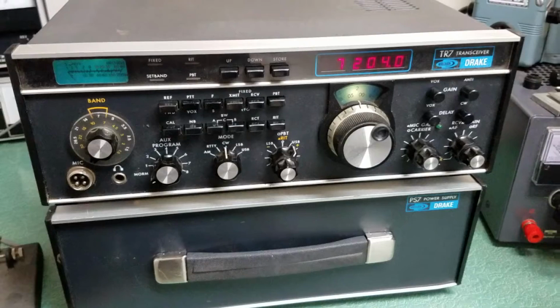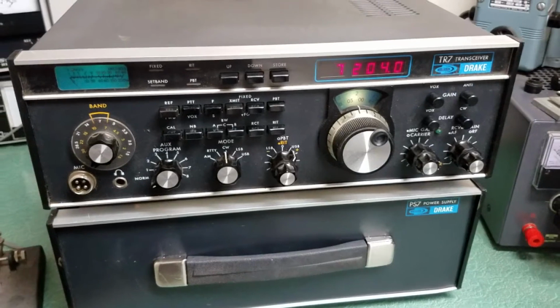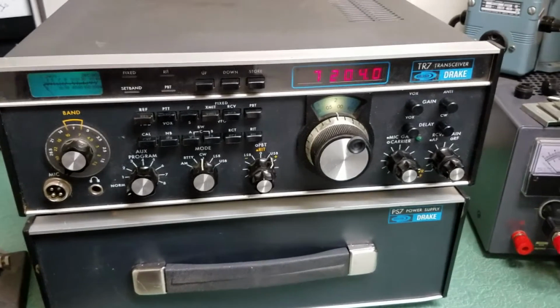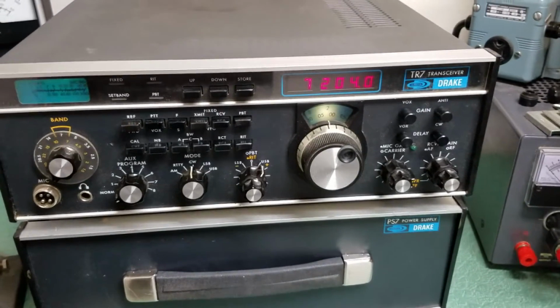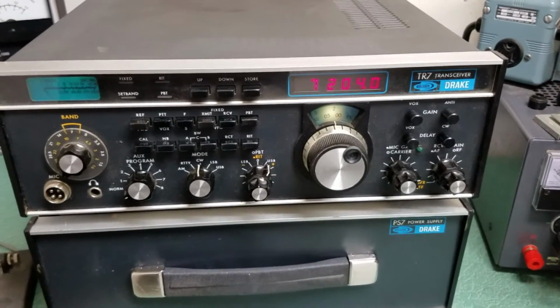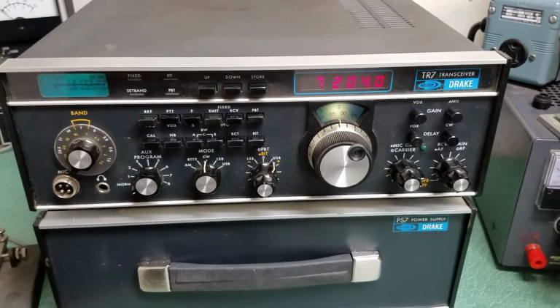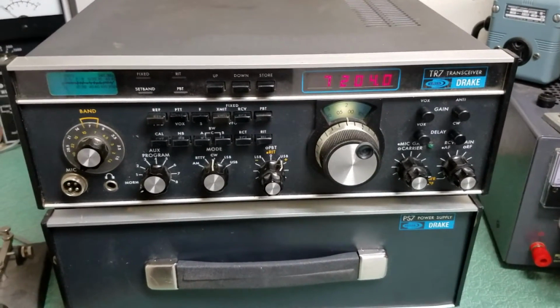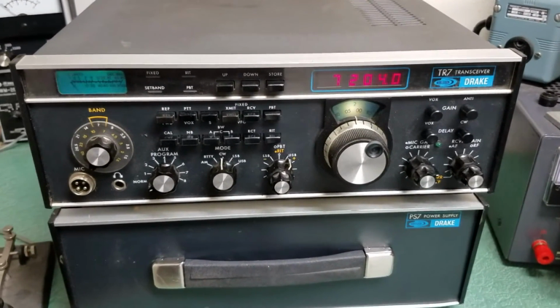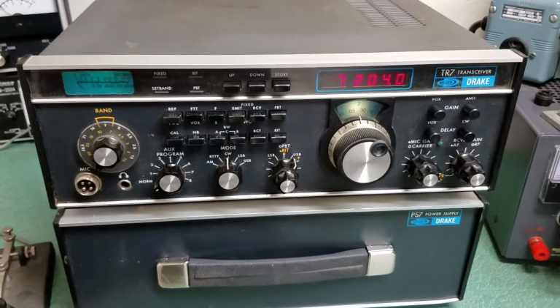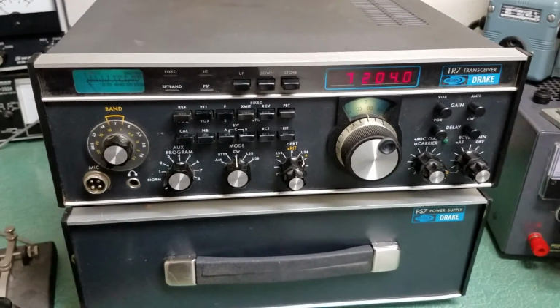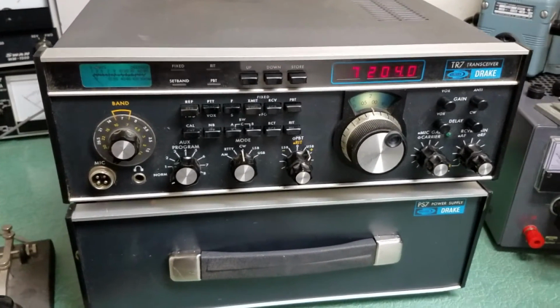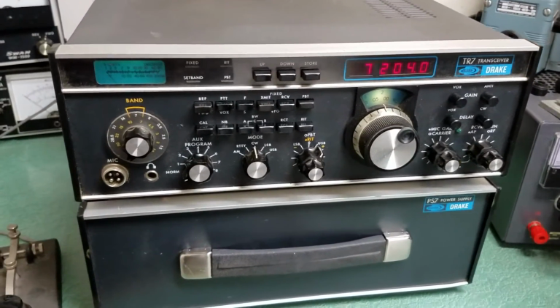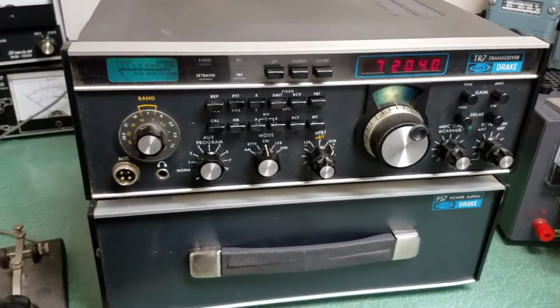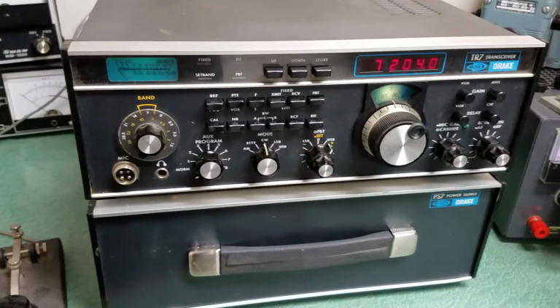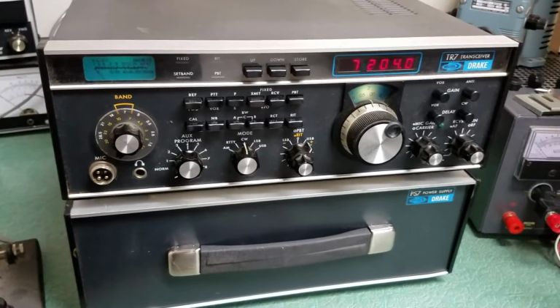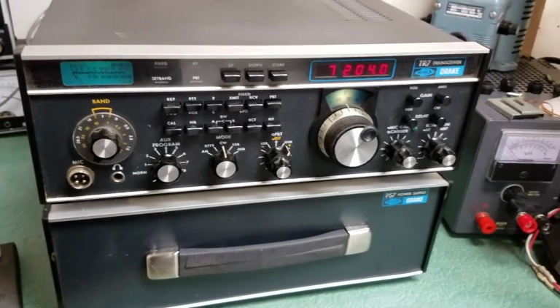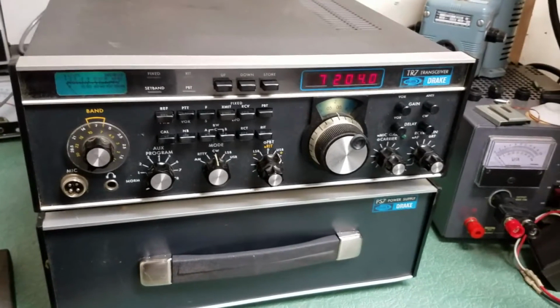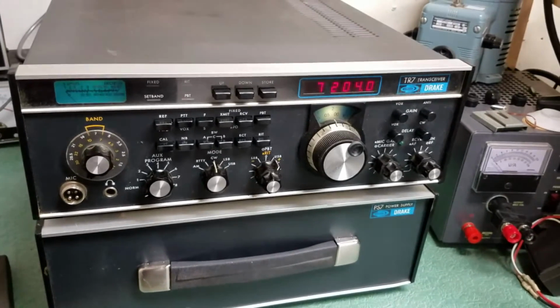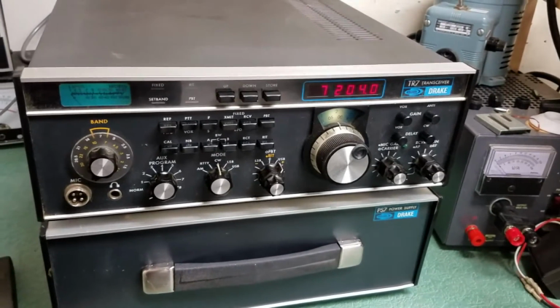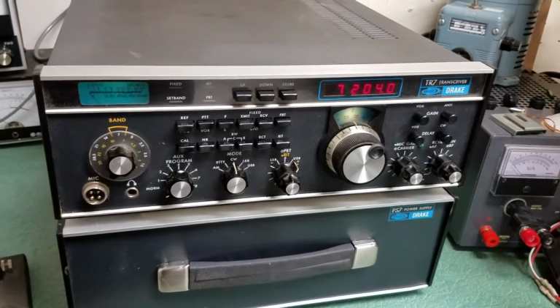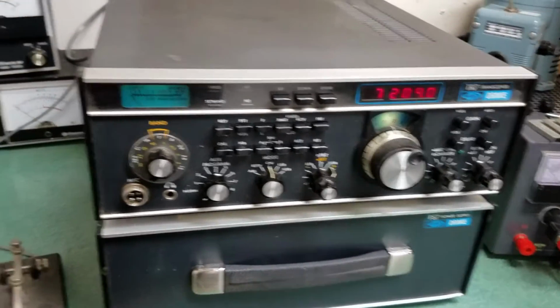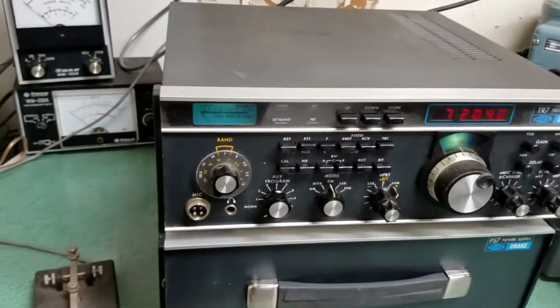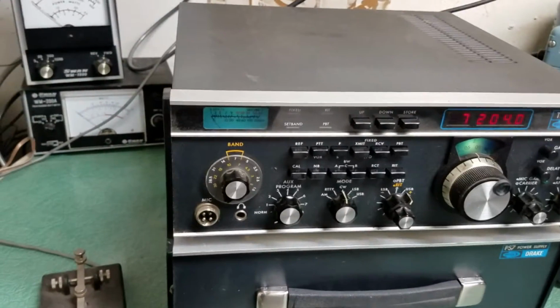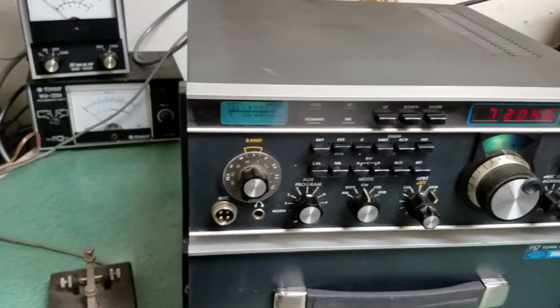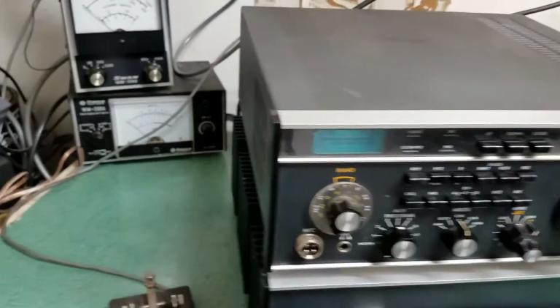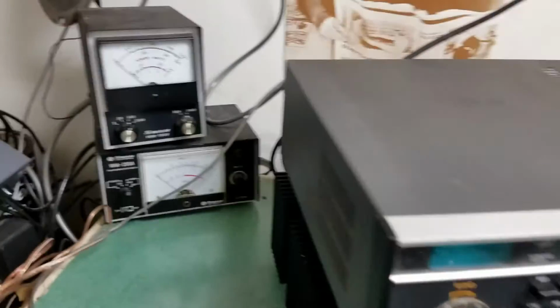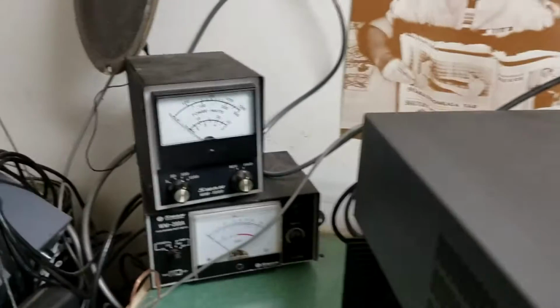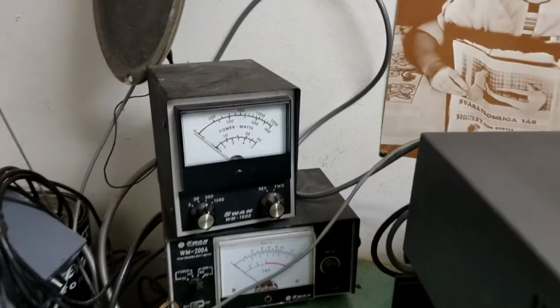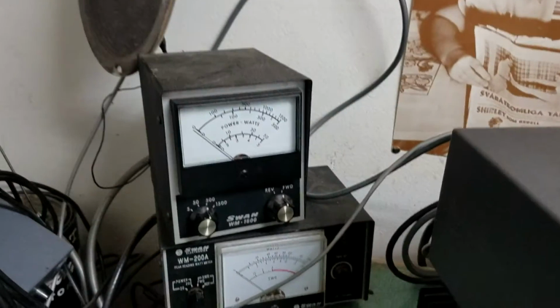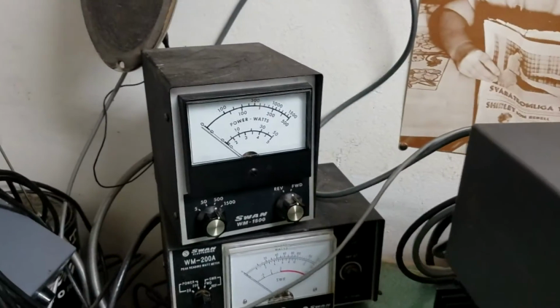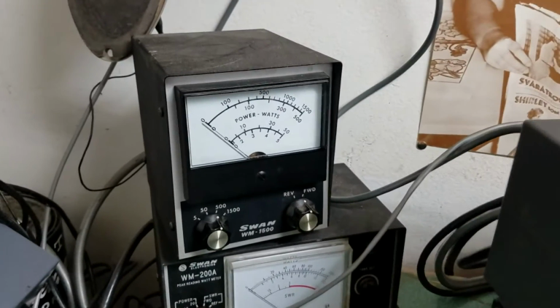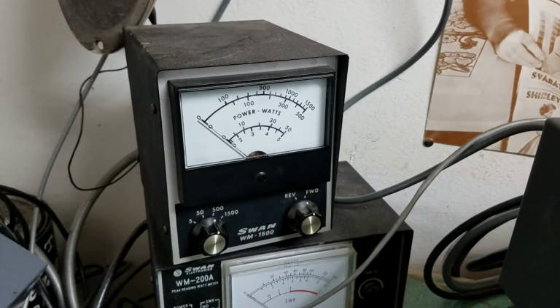Here is the Drake model TR7 HF transceiver. We're going to go ahead and show you that it does transmit. I've got it into a dummy load and I have a watt meter over here that we're going to go ahead and key up.